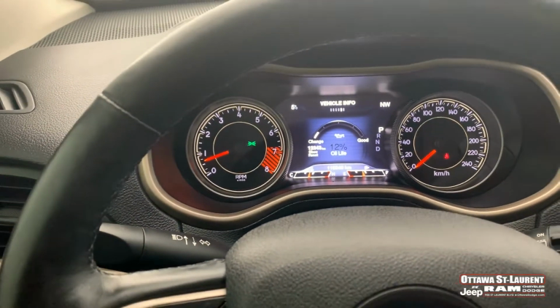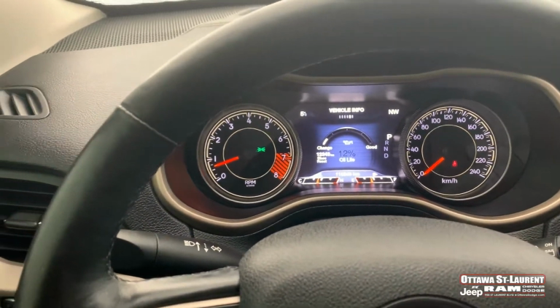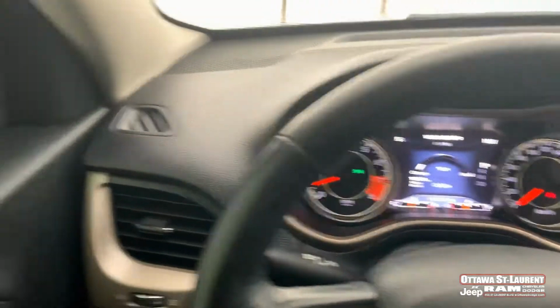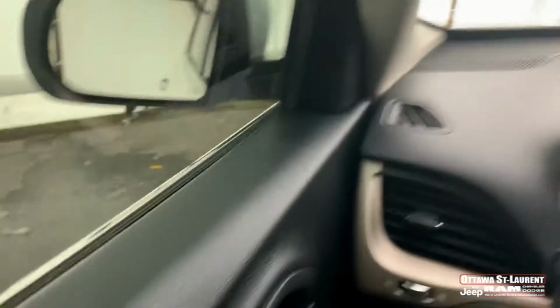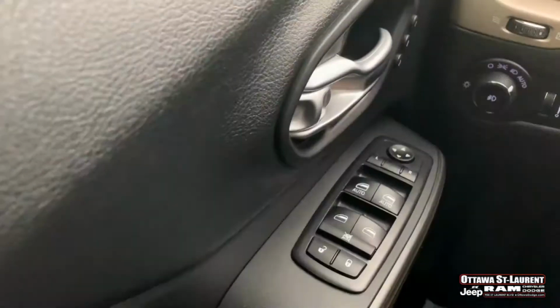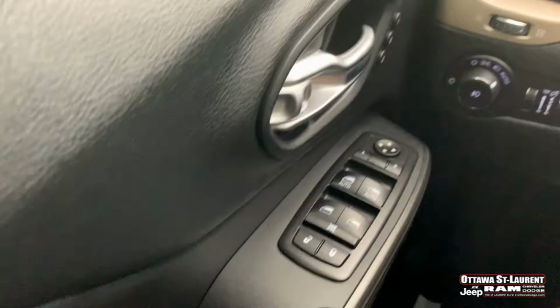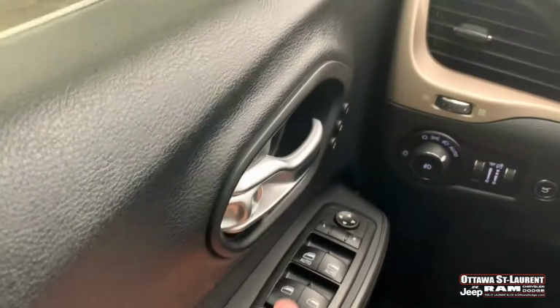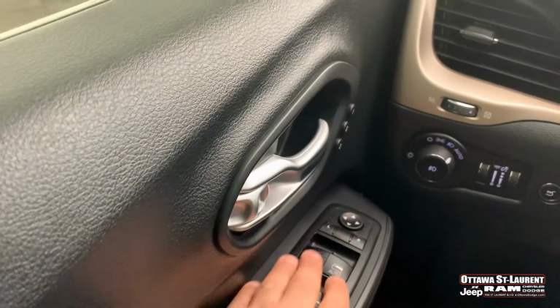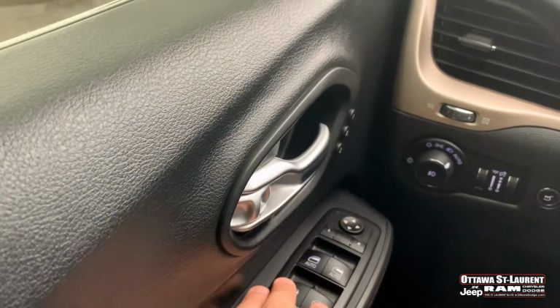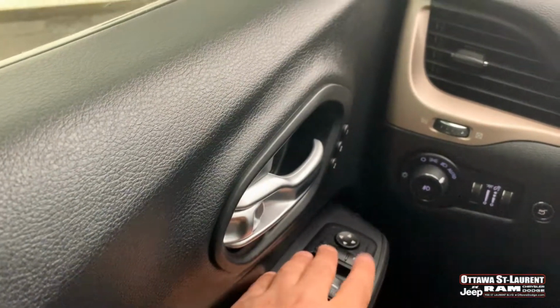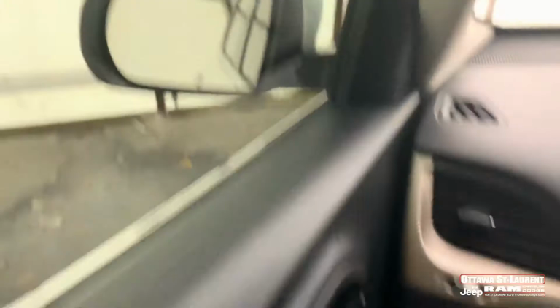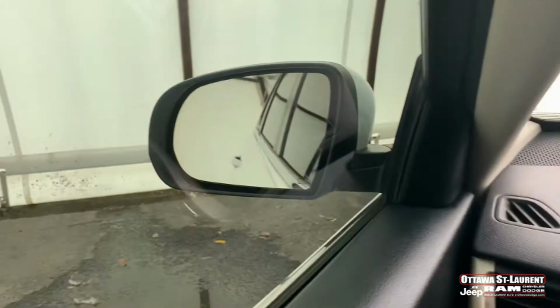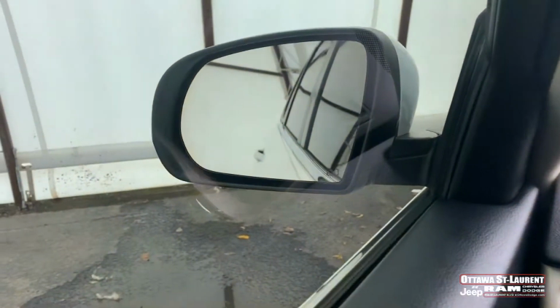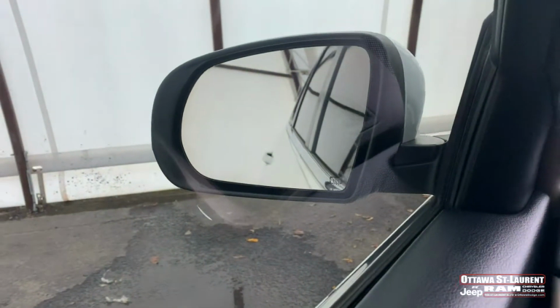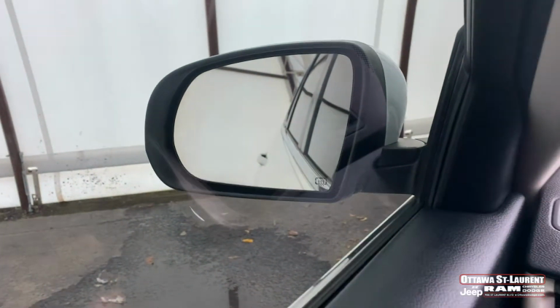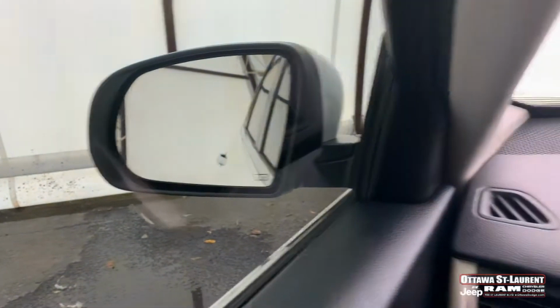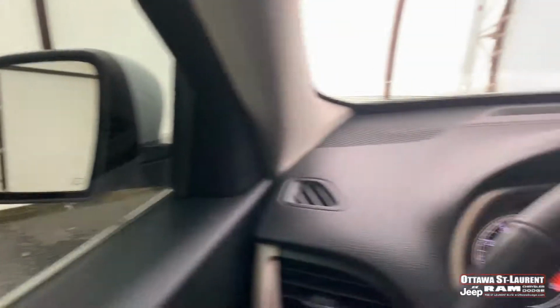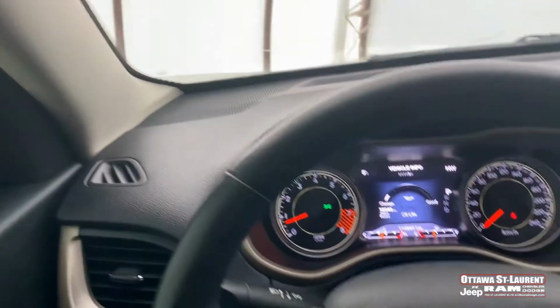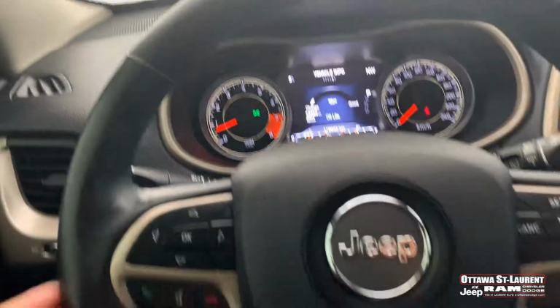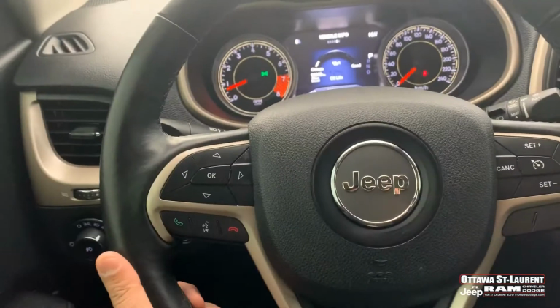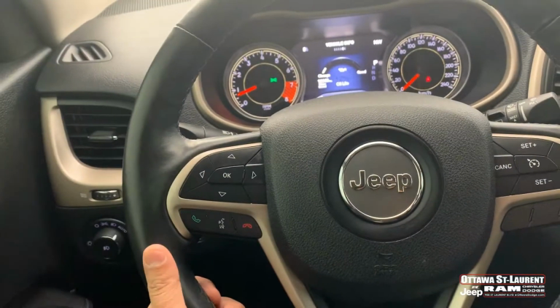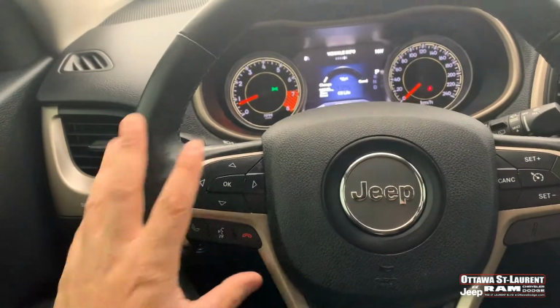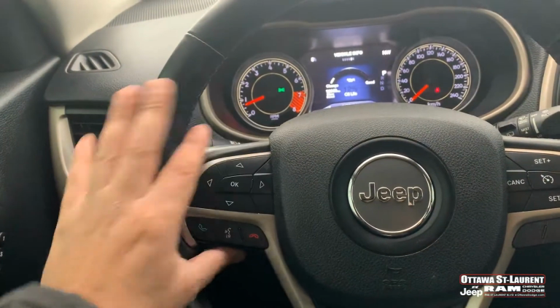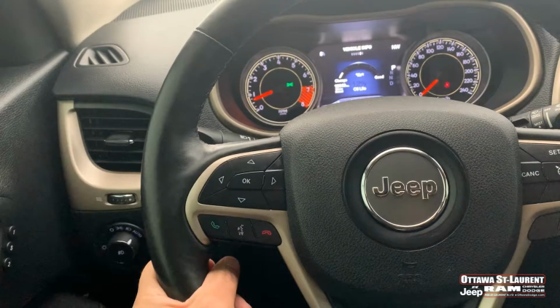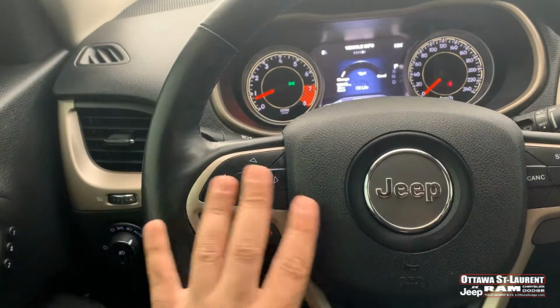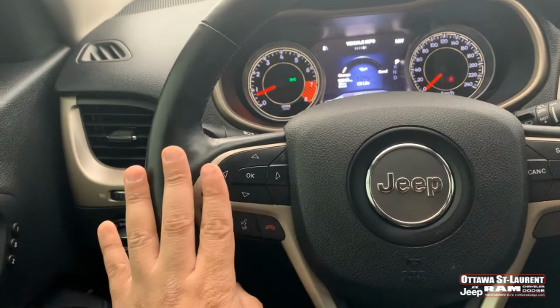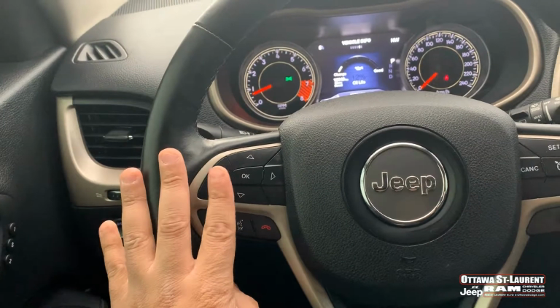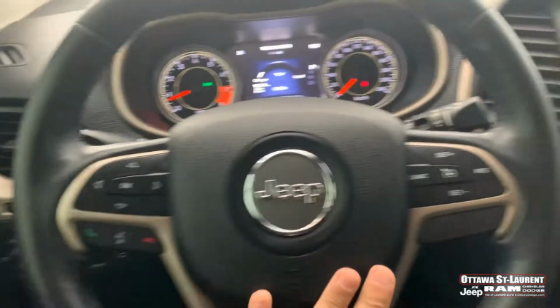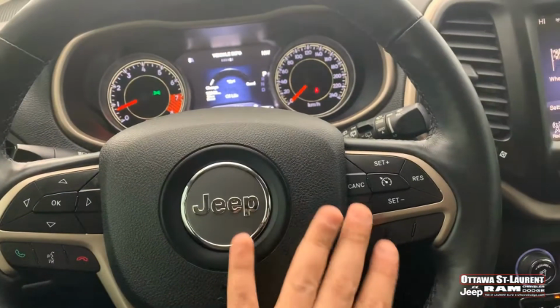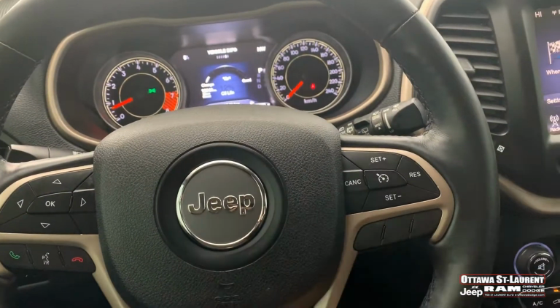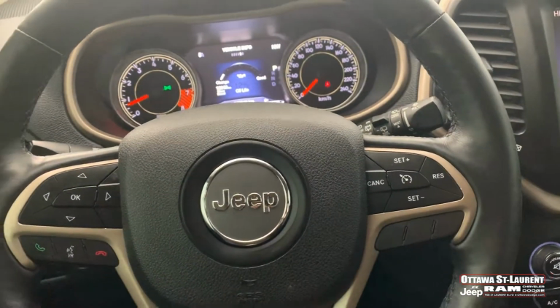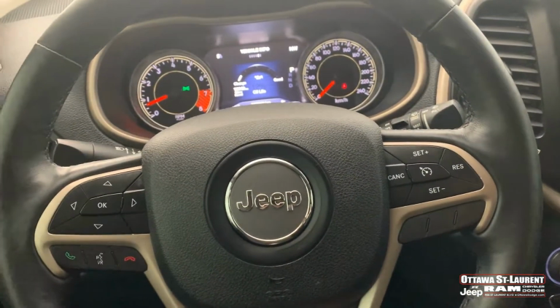It comes with electric windows and mirrors, and also heated mirrors as well — great for the winter, especially when it's snowing. On the steering wheel we have full control of your phone on the left side, and on the right side you have your cruise control.